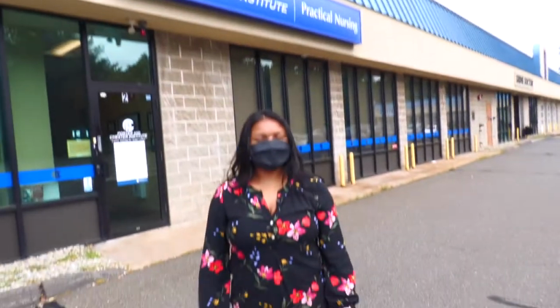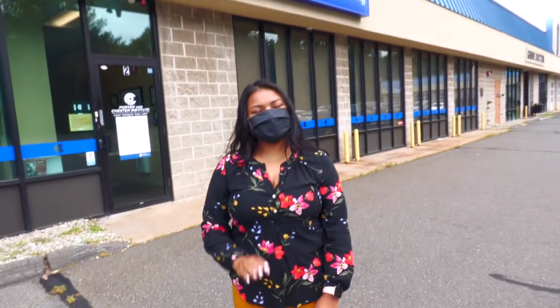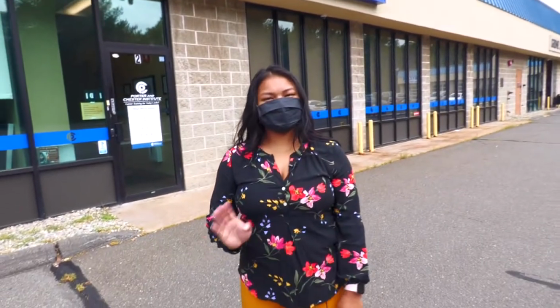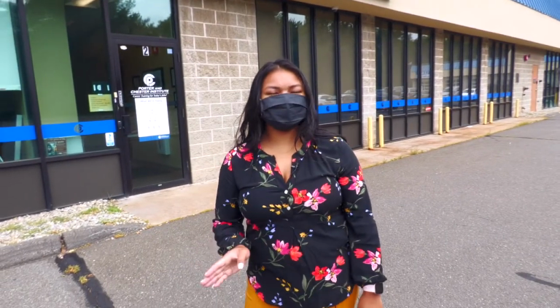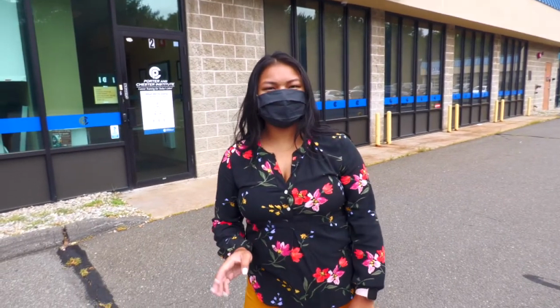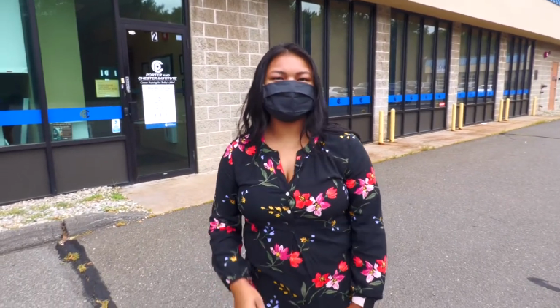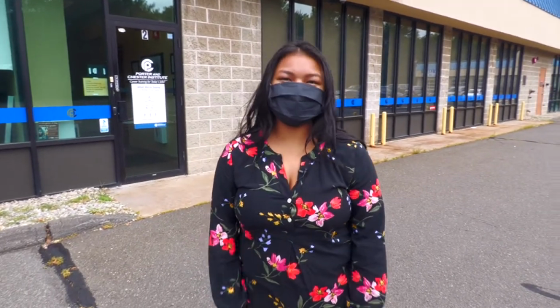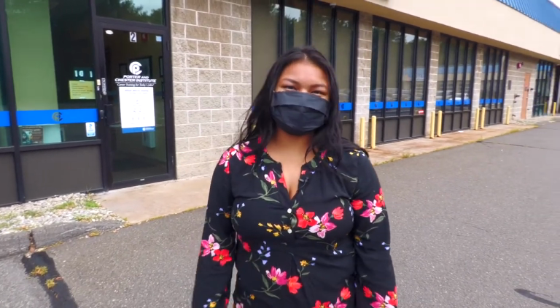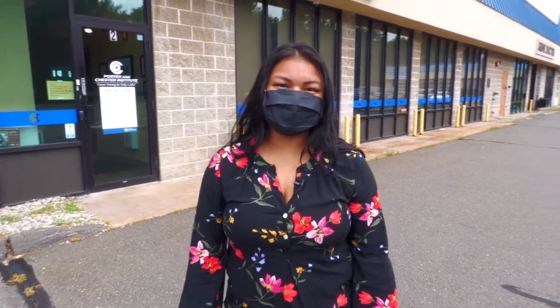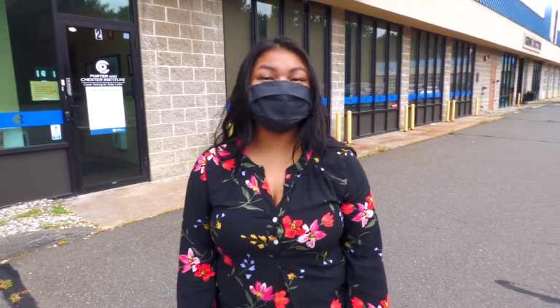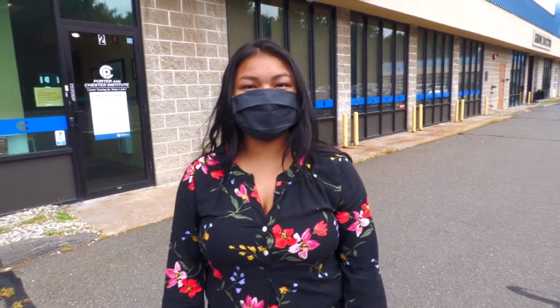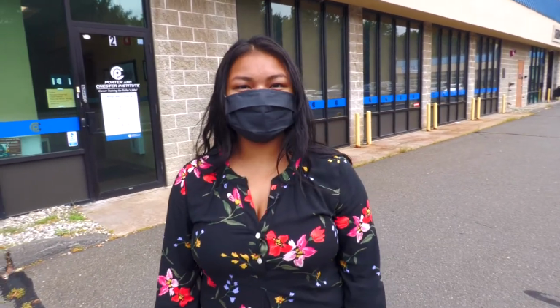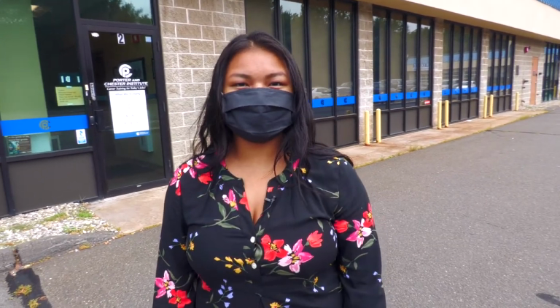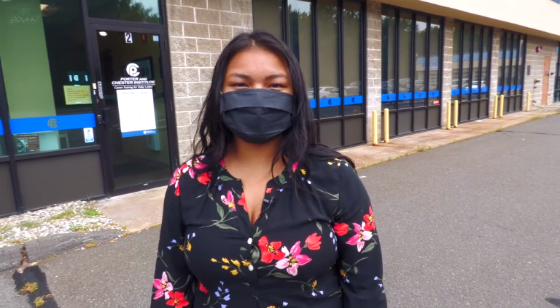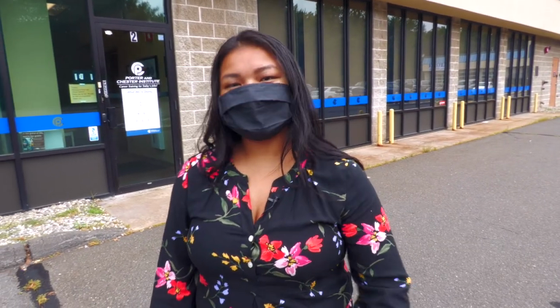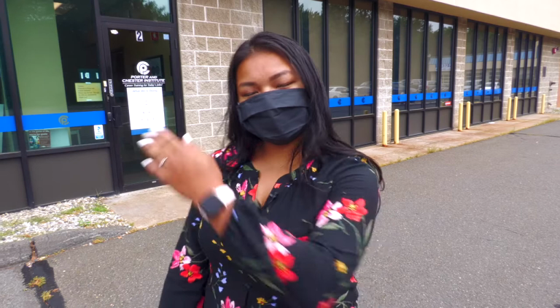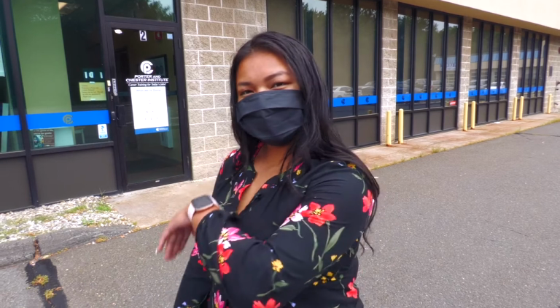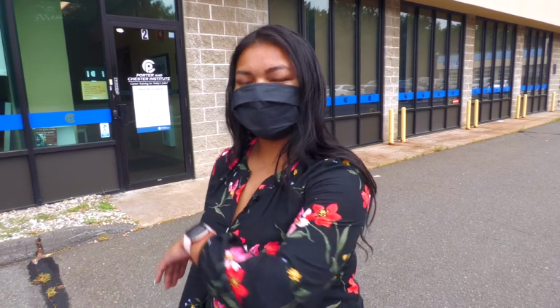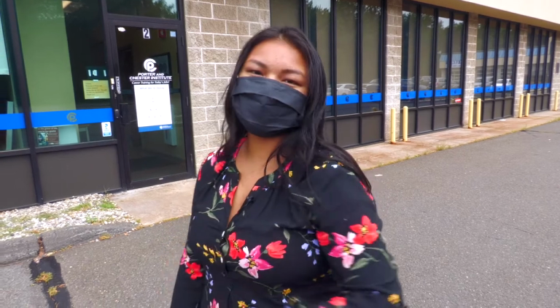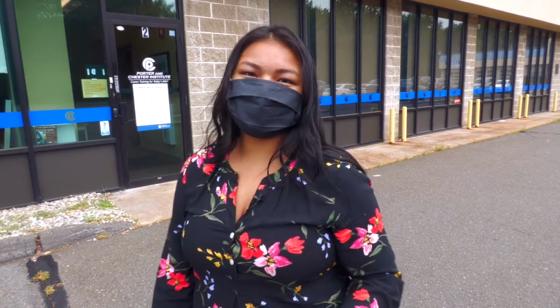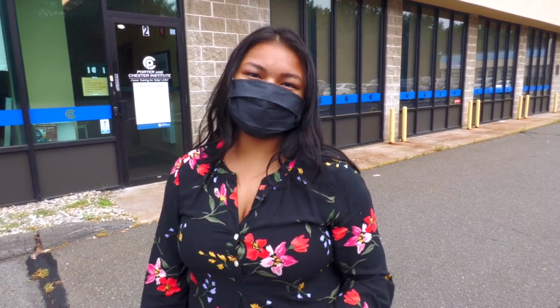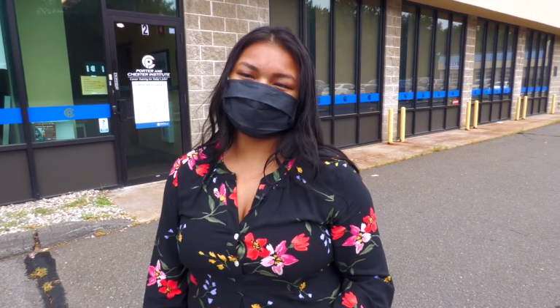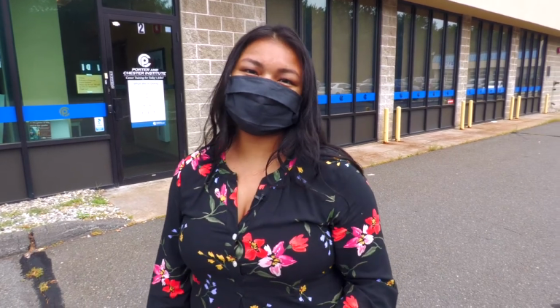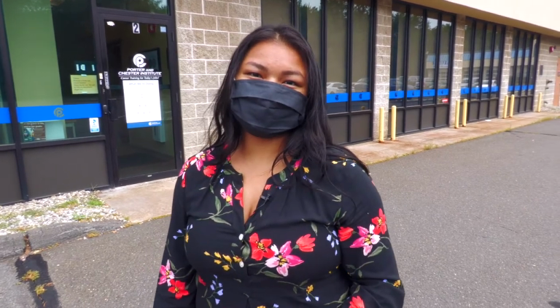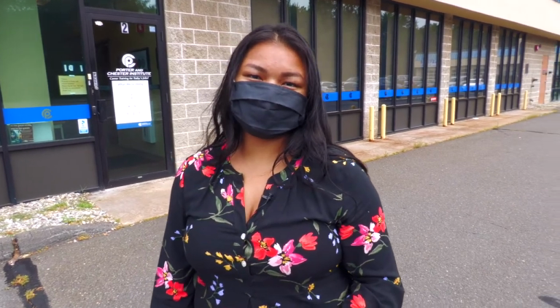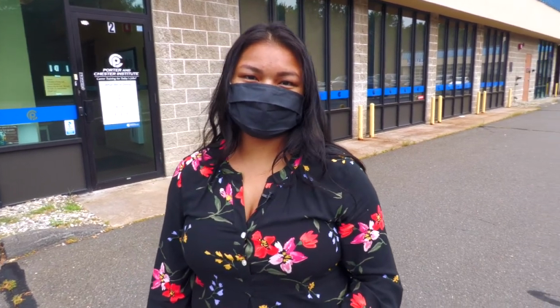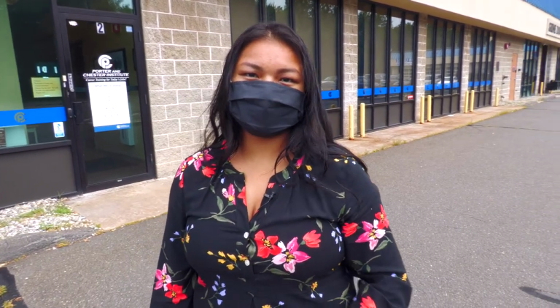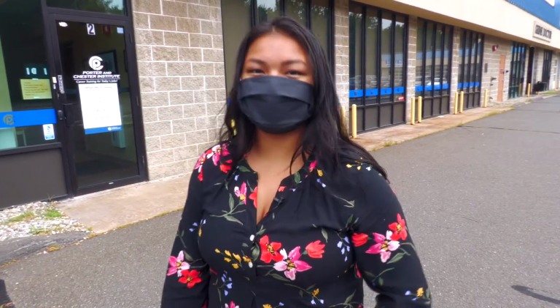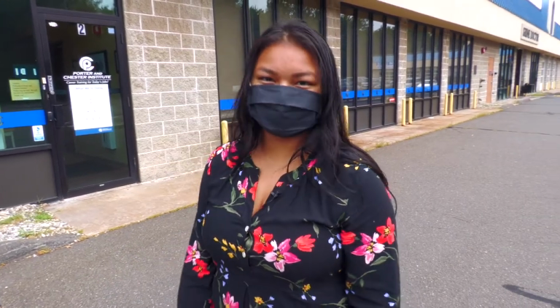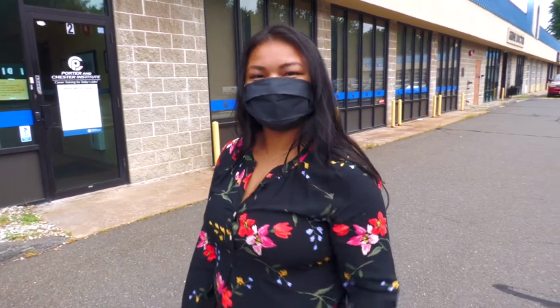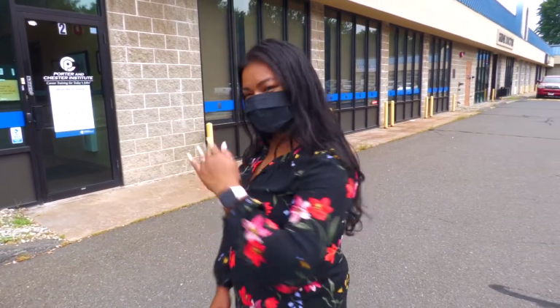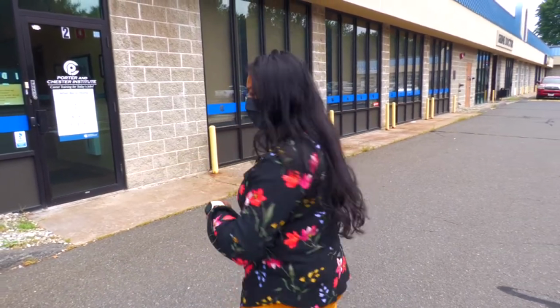Hello, I'm Surim Tom, Director of Admissions over here at Porter and Chester in Enfield. We're gonna be taking a quick tour of our practical nursing program here at Enfield. Follow me.